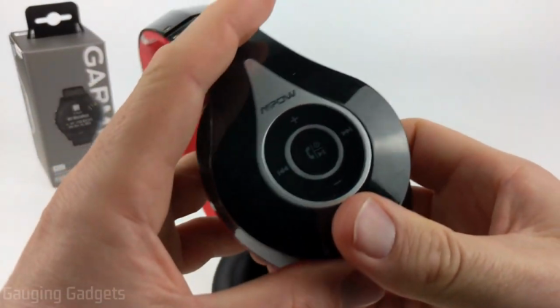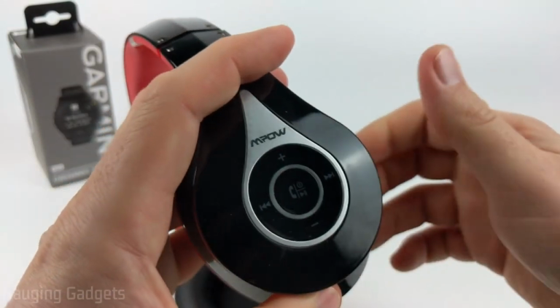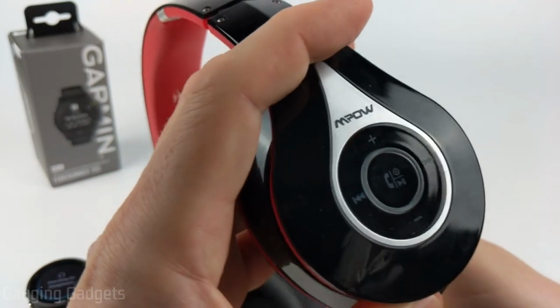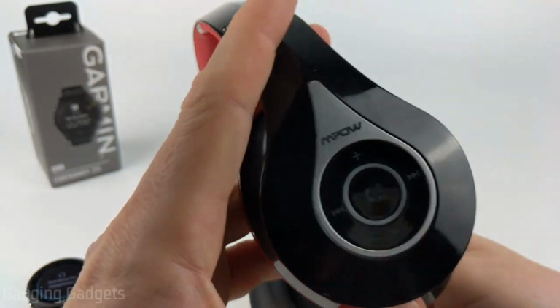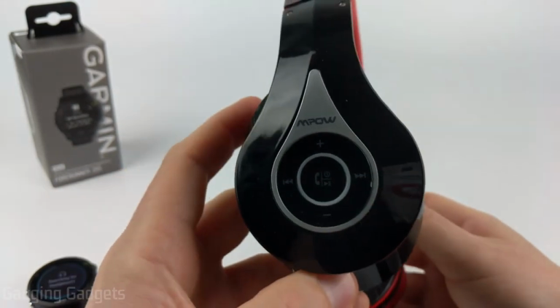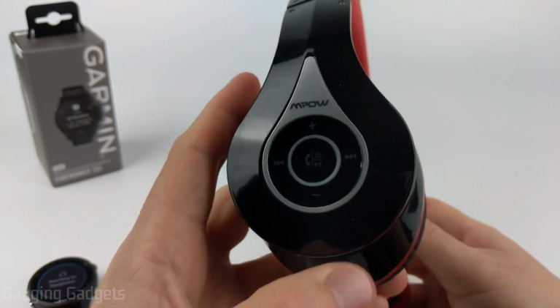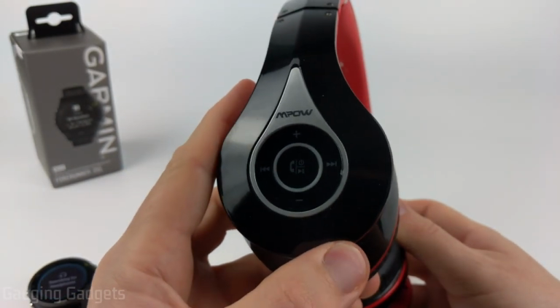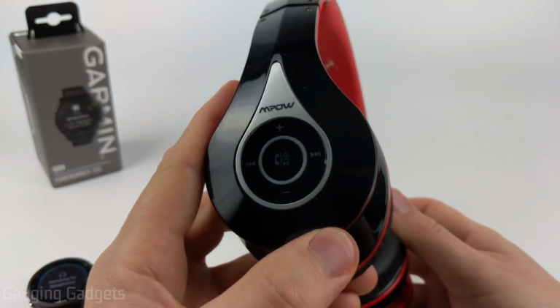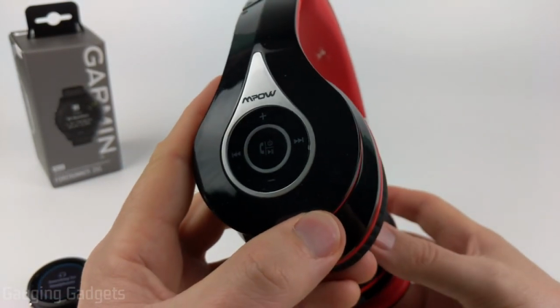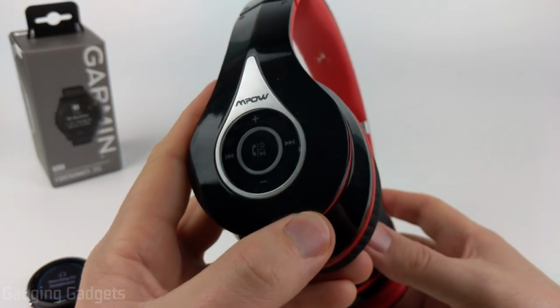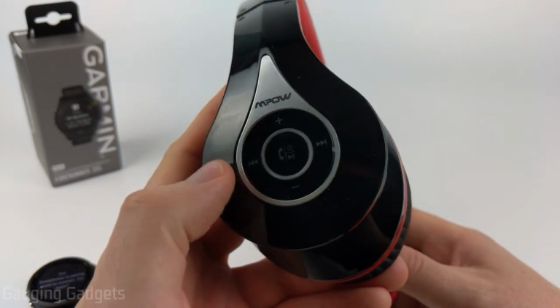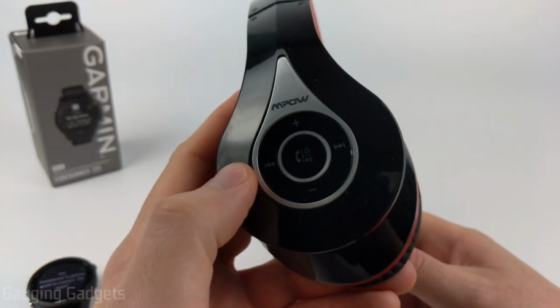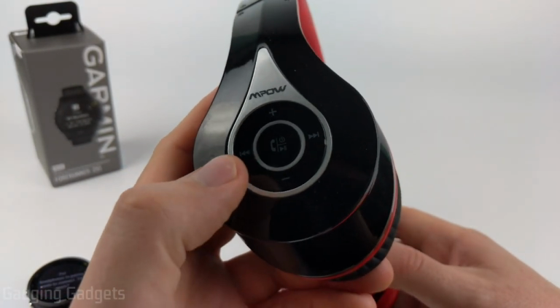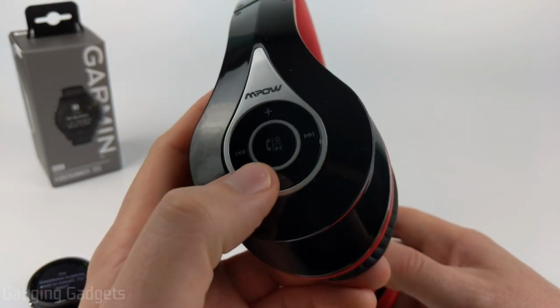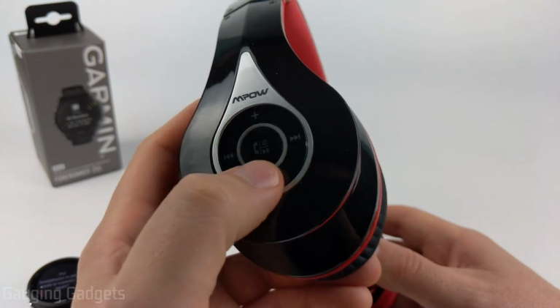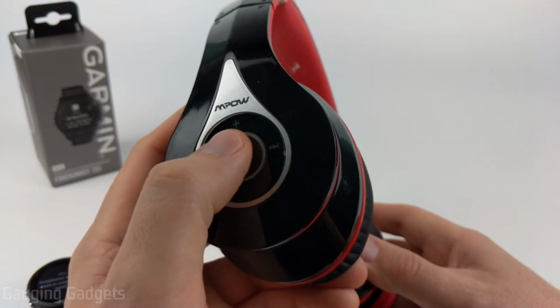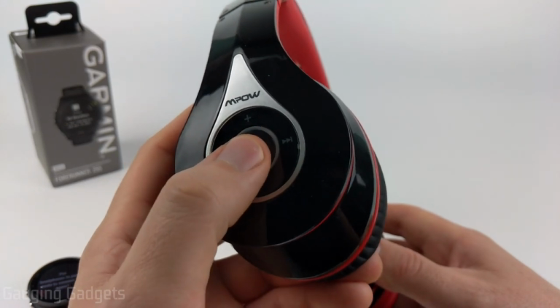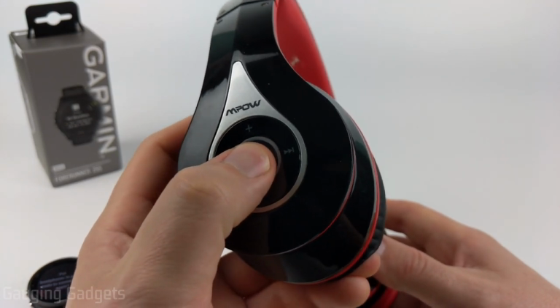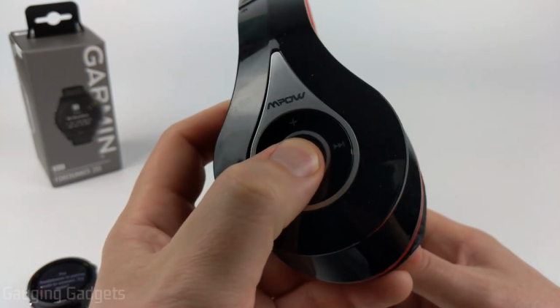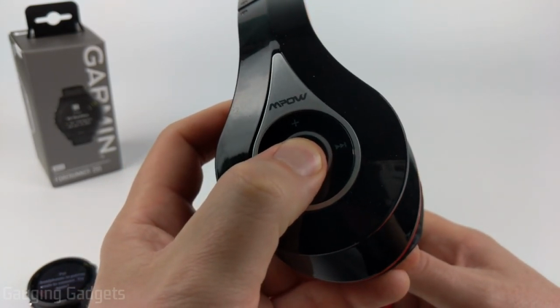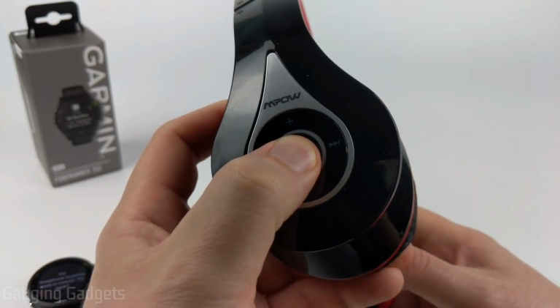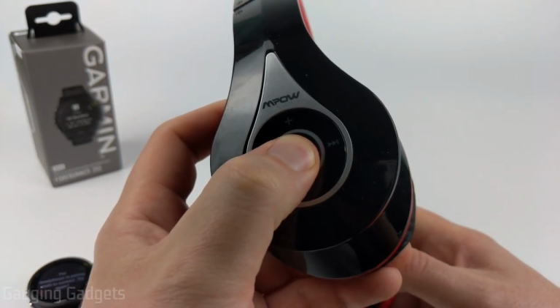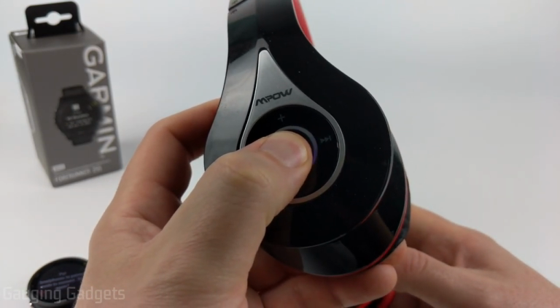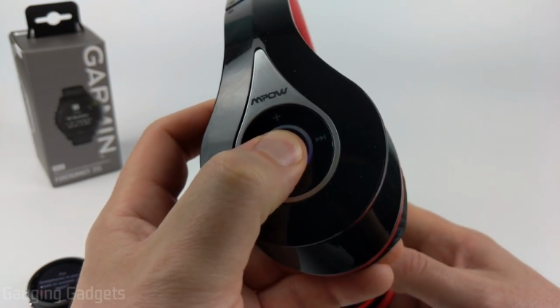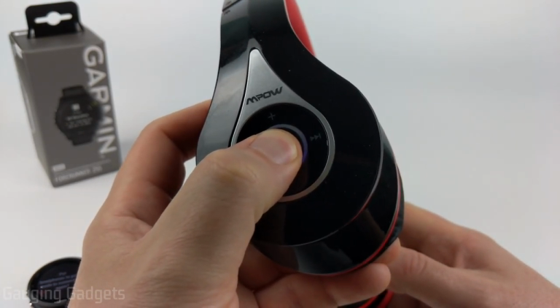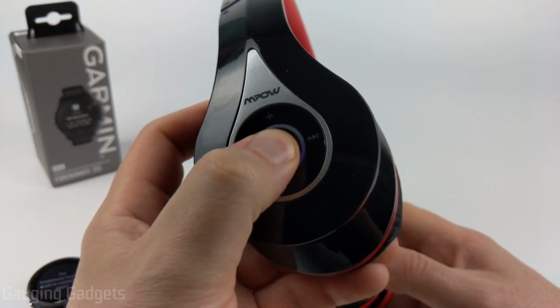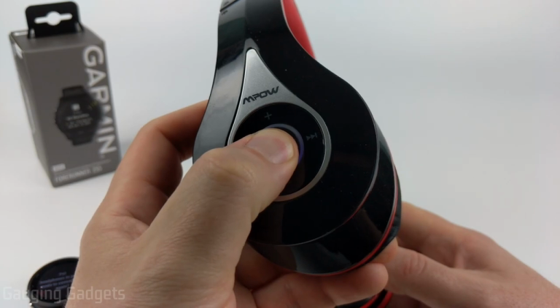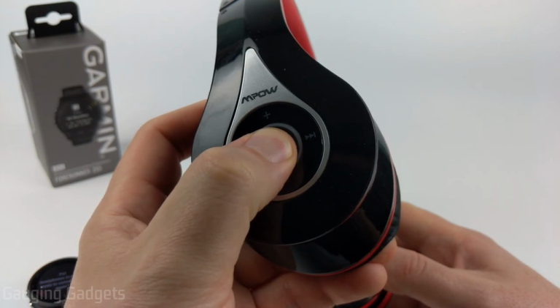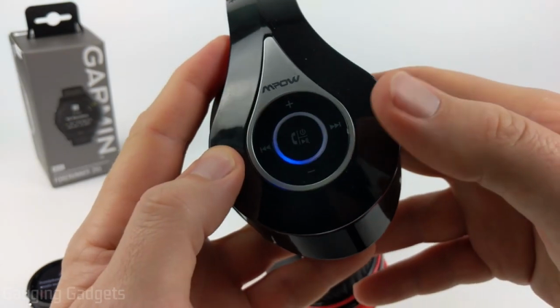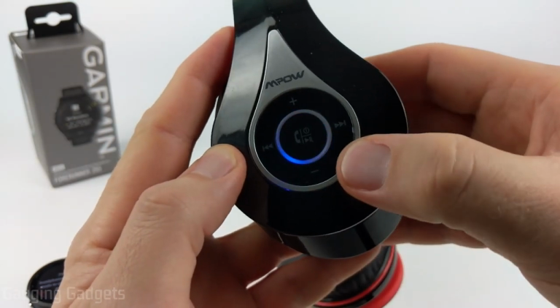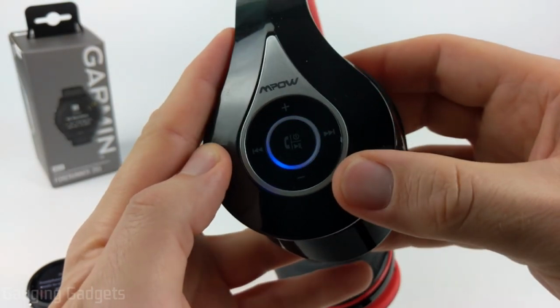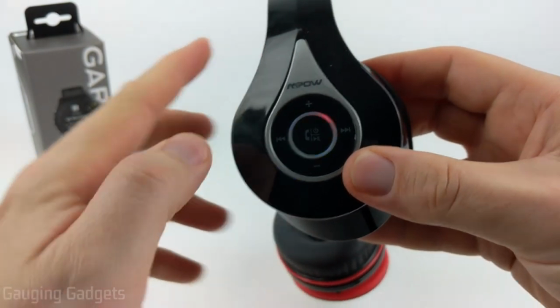Now that the watch is looking for headphones, we need to put our headphones in pairing mode. Usually you do that by just holding the power button until it starts blinking red or blue. As you can see, this is blinking red and blue.